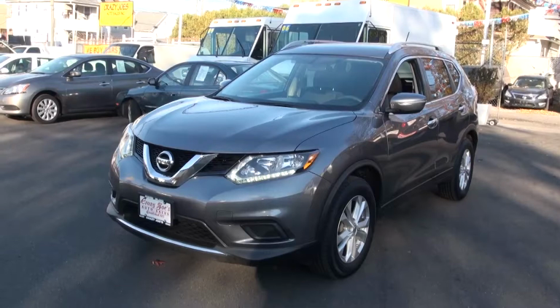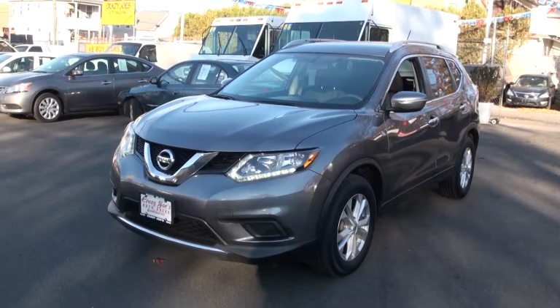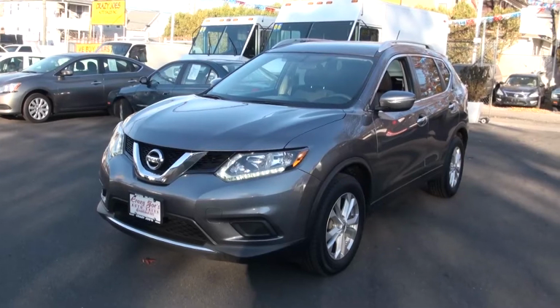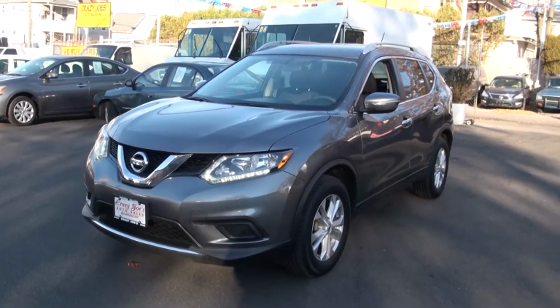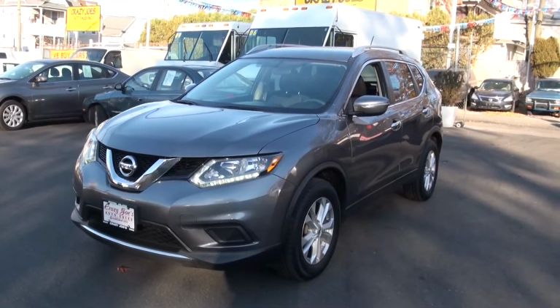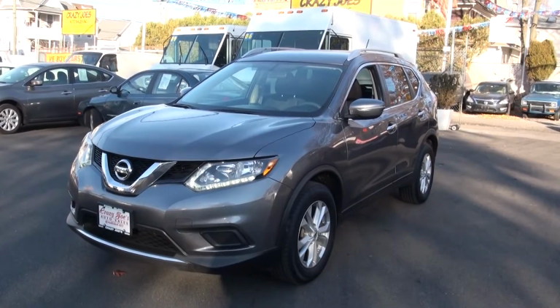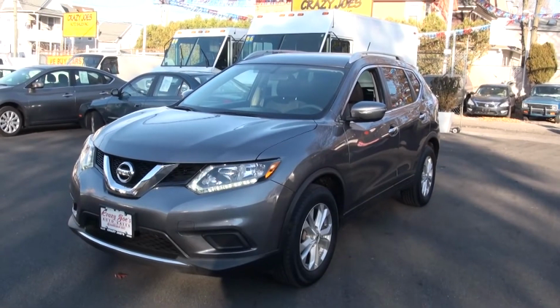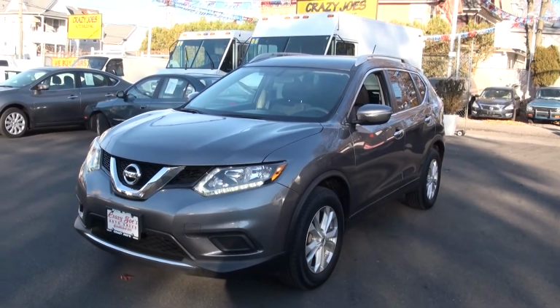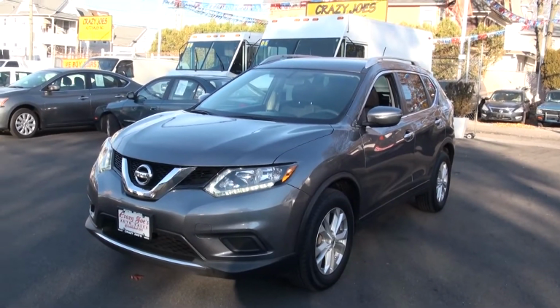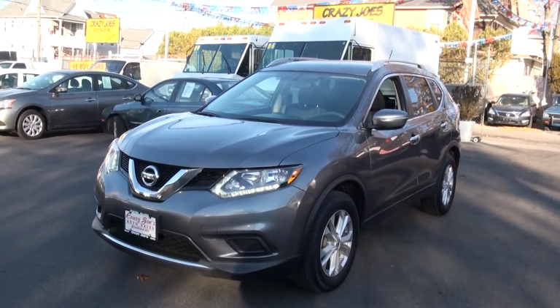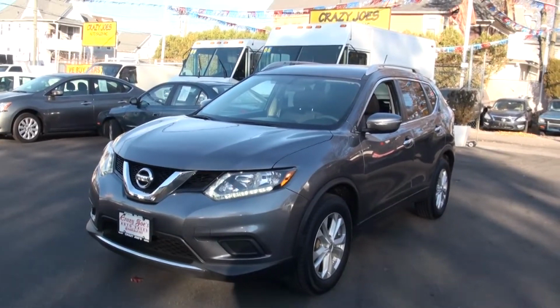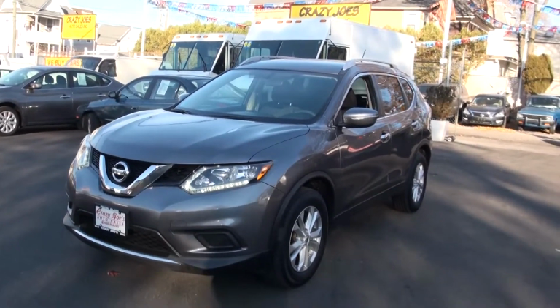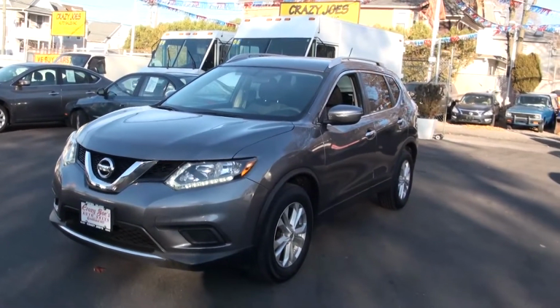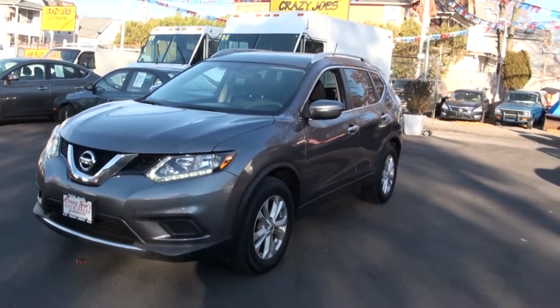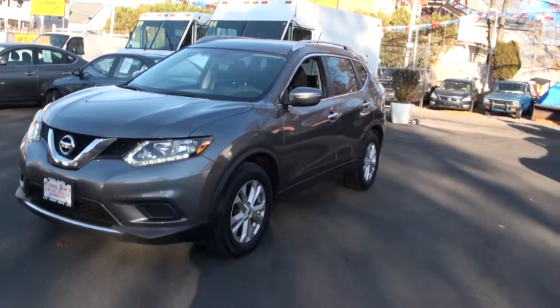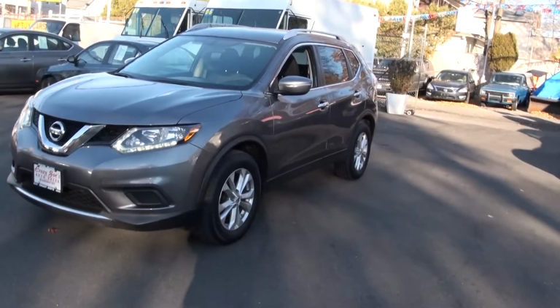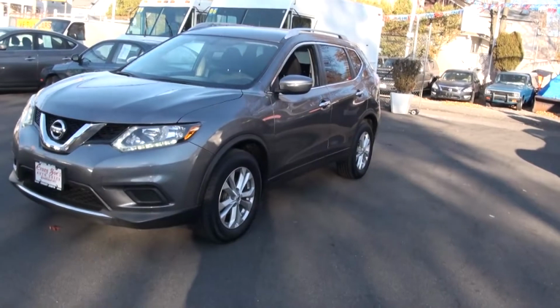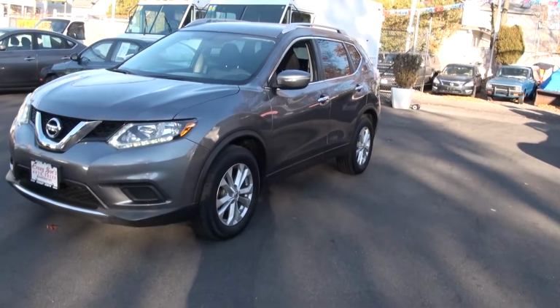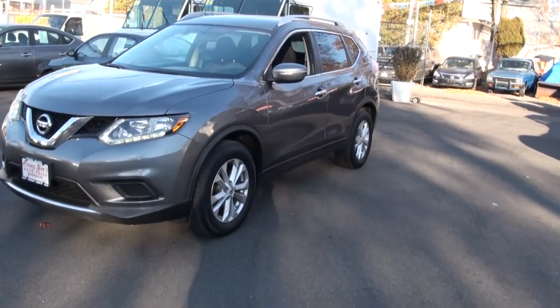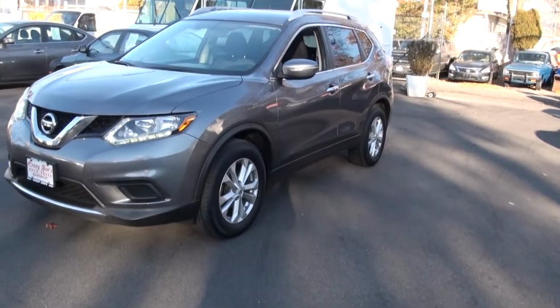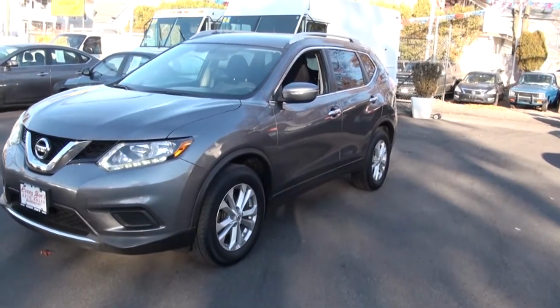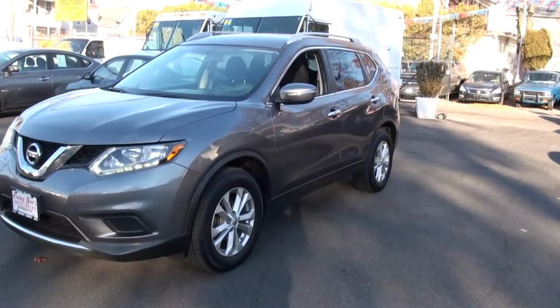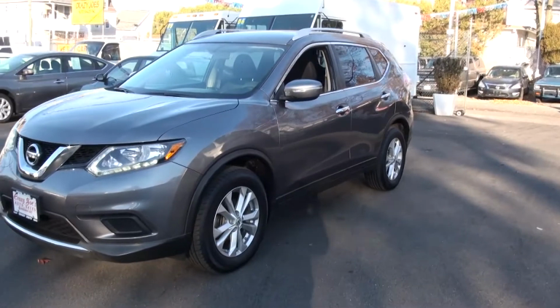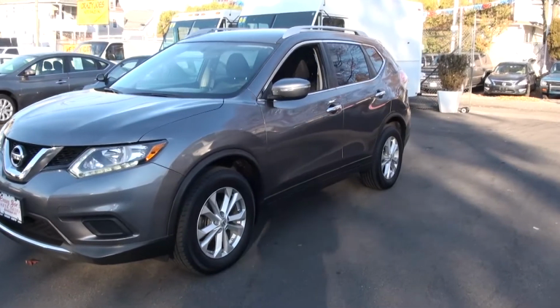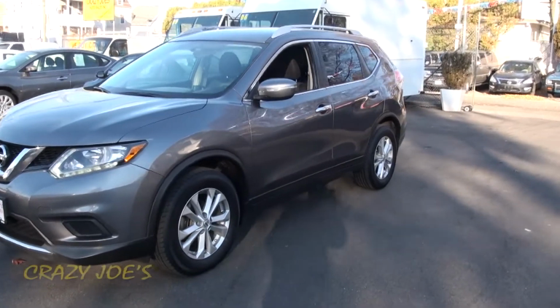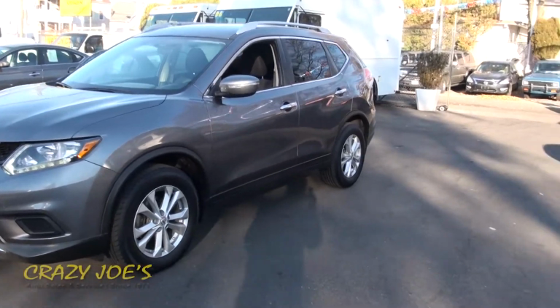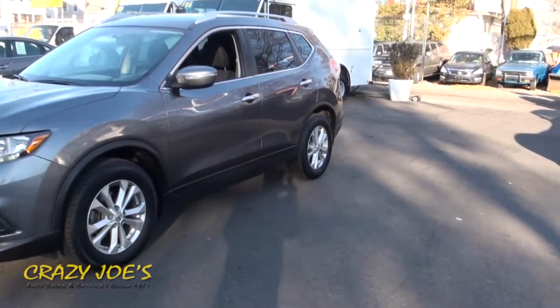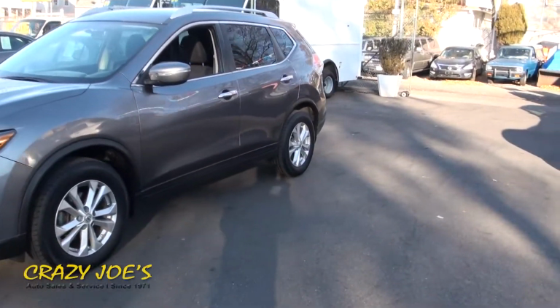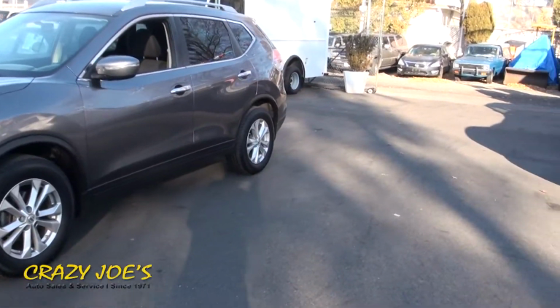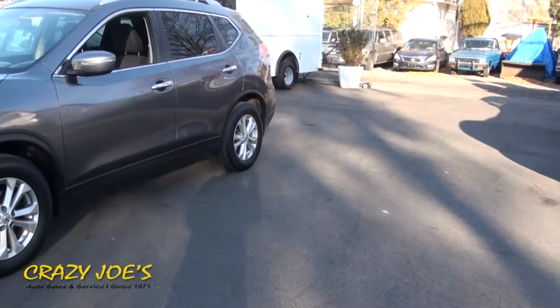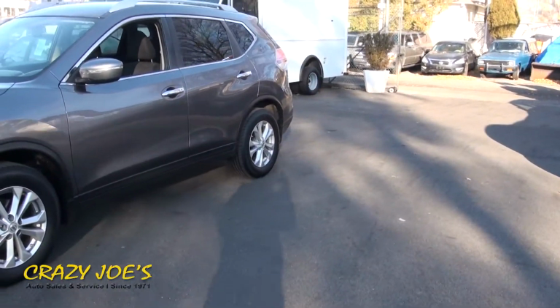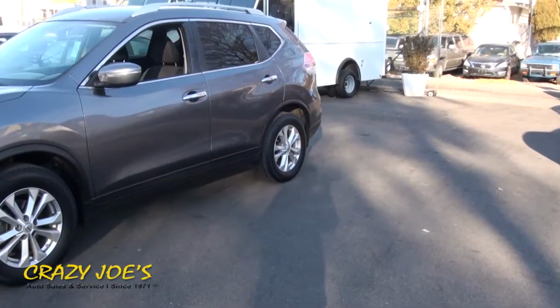Welcome to Crazy Joe's Auto Sales here in Staten Island, serving the community for over 45 years. Check us out at crazyjoesautoworld.com.